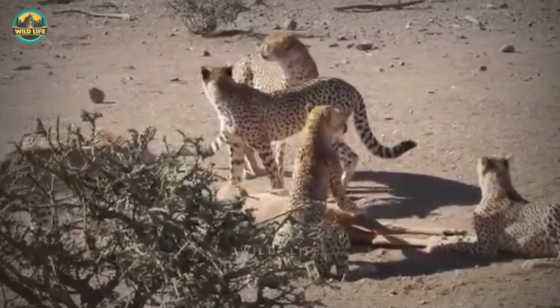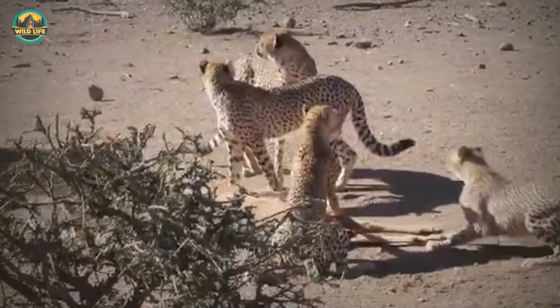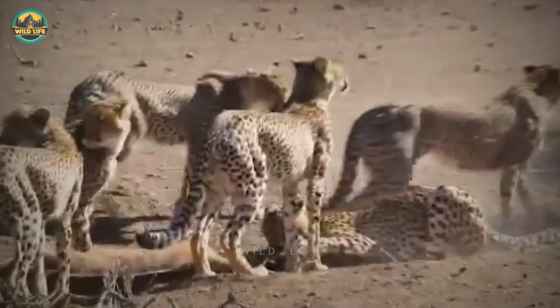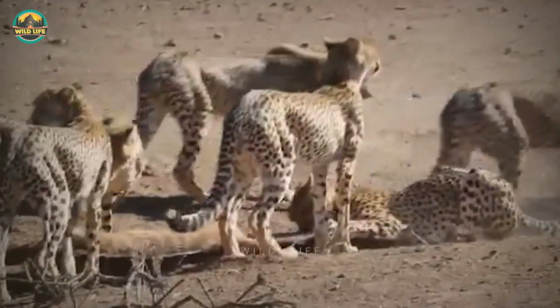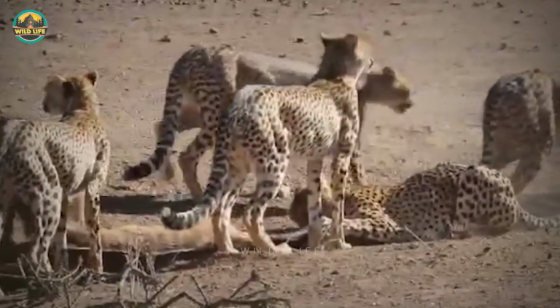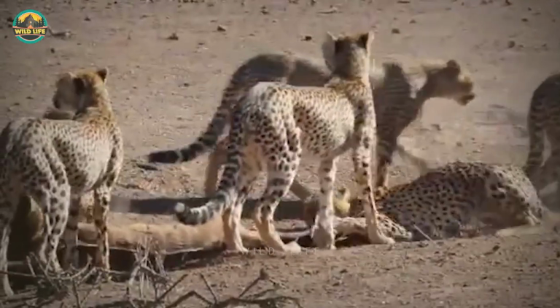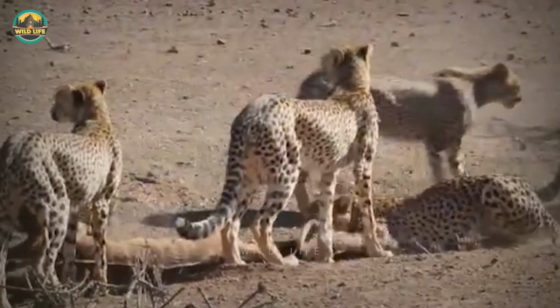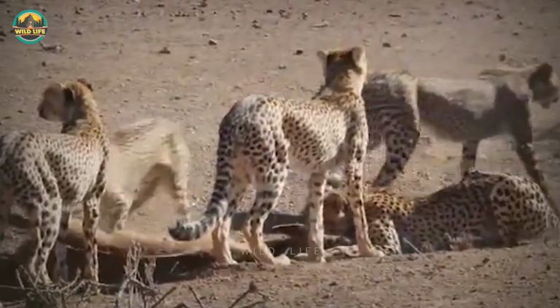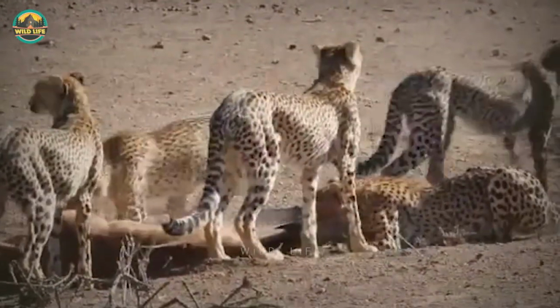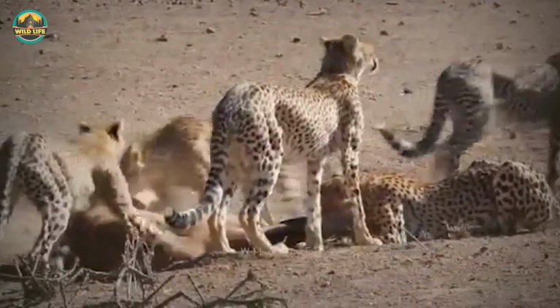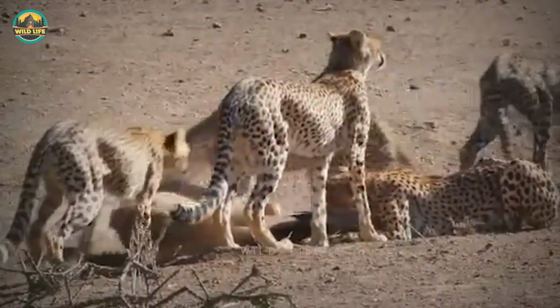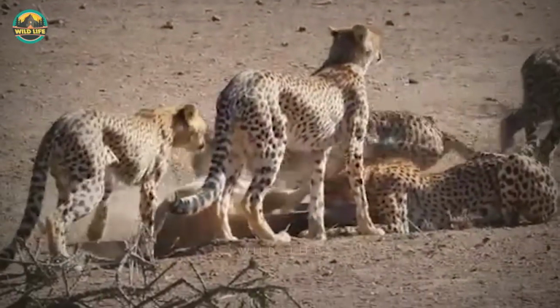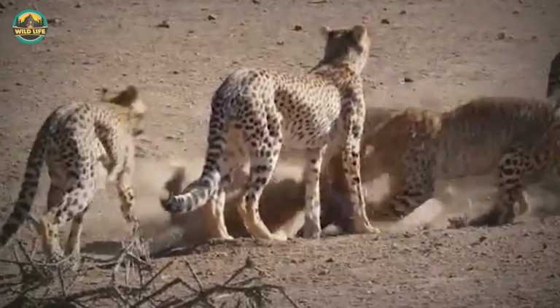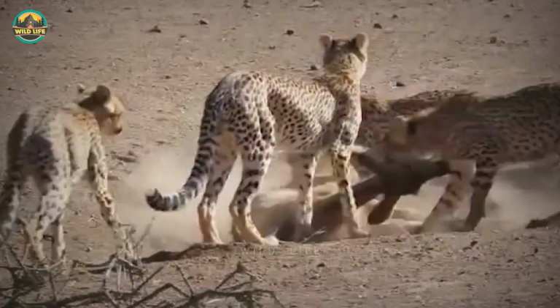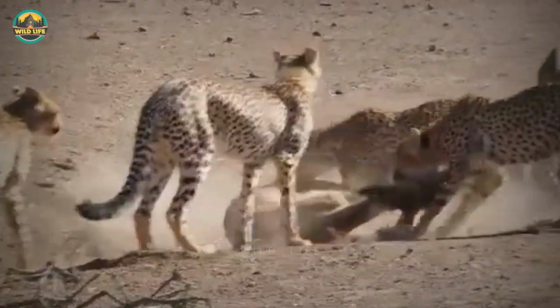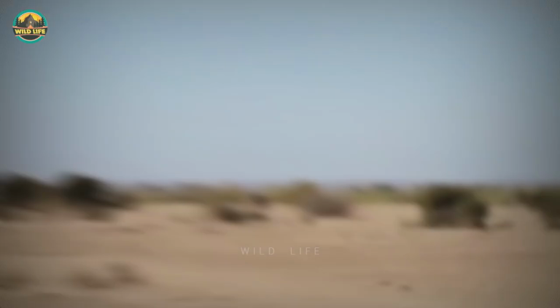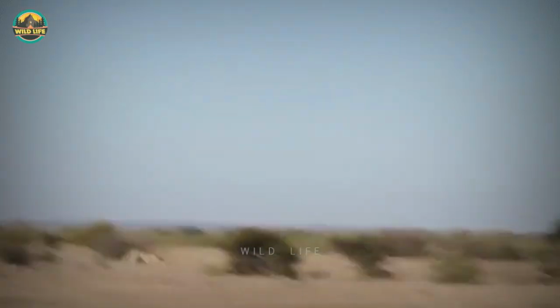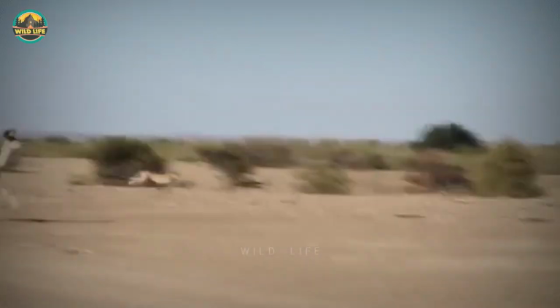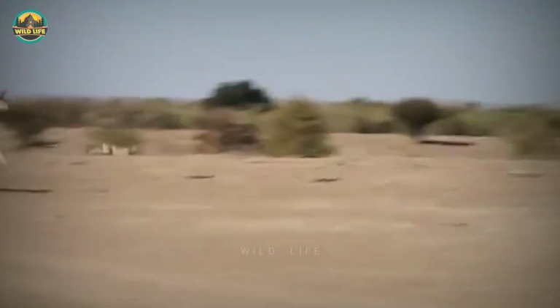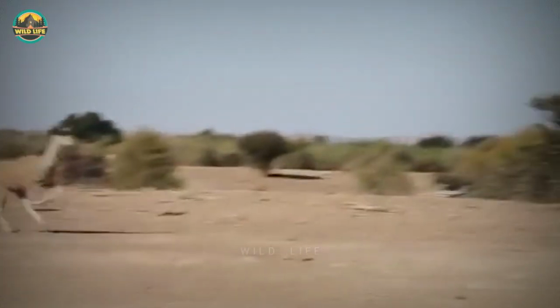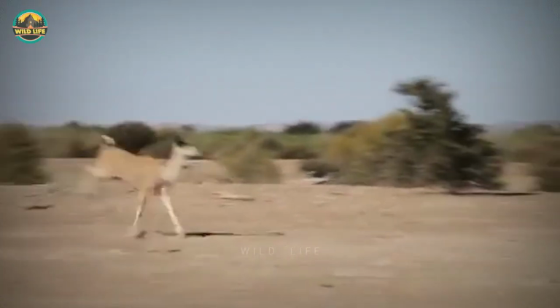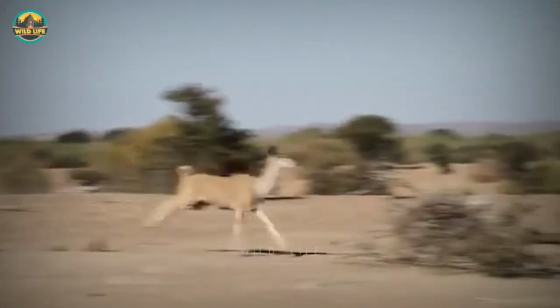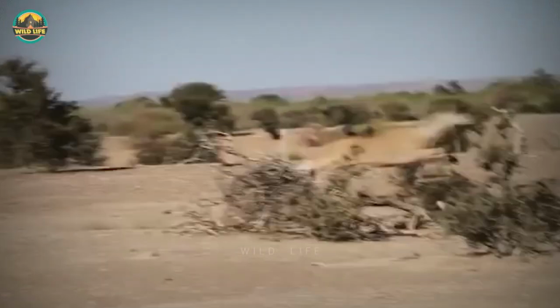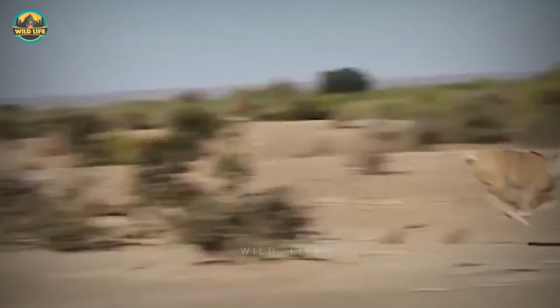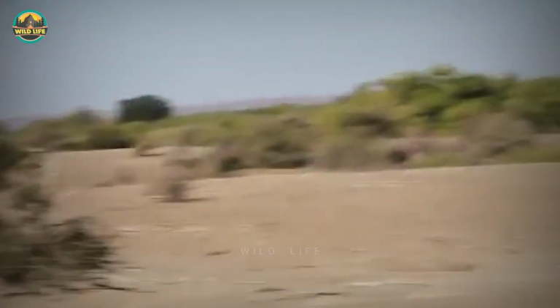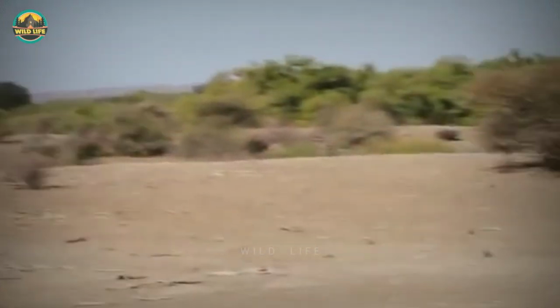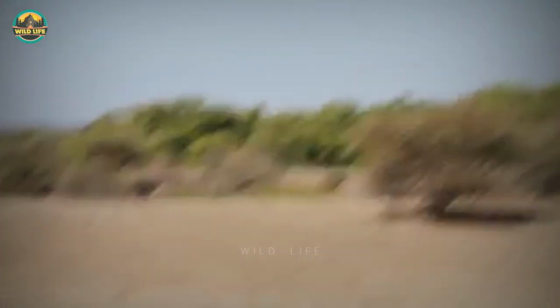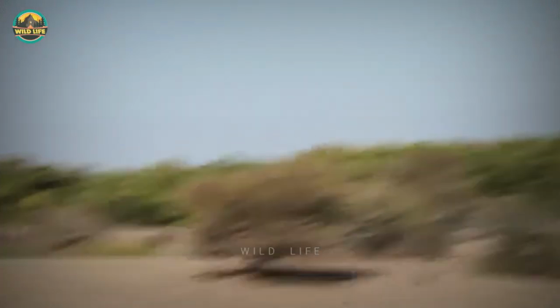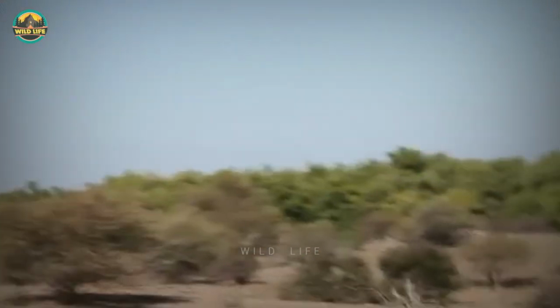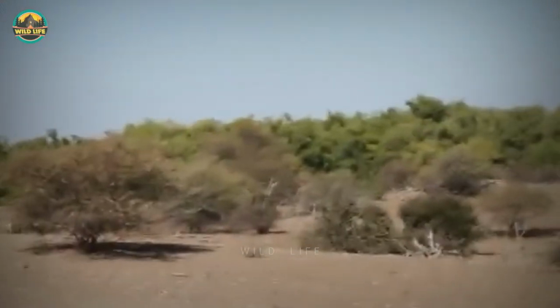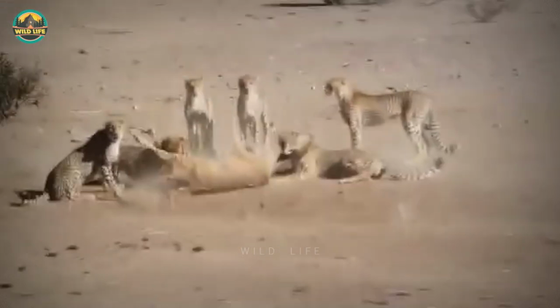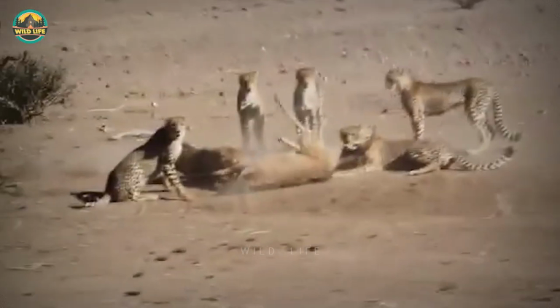Number 10: A family of six cheetahs working together to pursue a huge kudu is an unusual sighting. The hunt is successful and the most difficult part now is dividing the meal into equal parts.